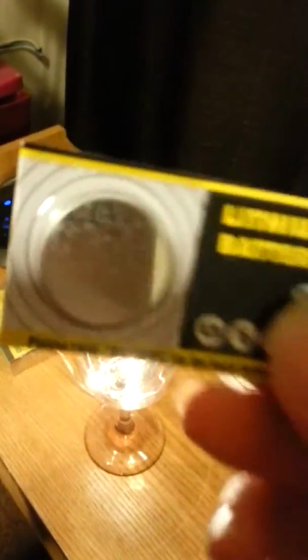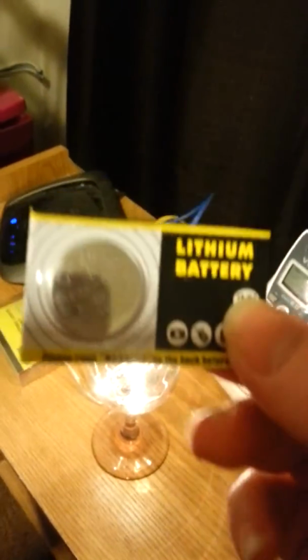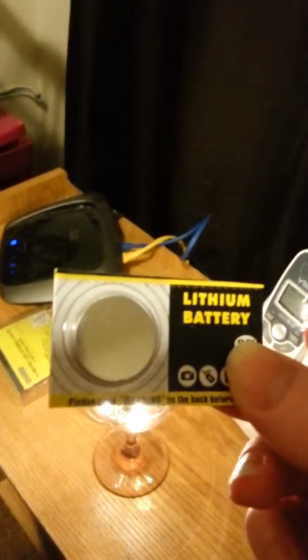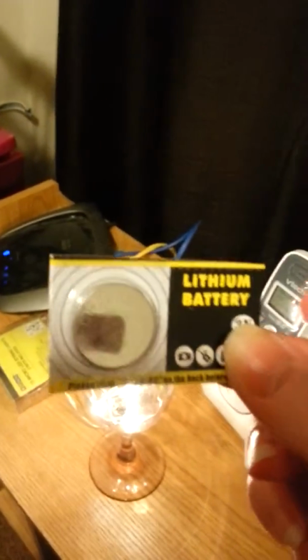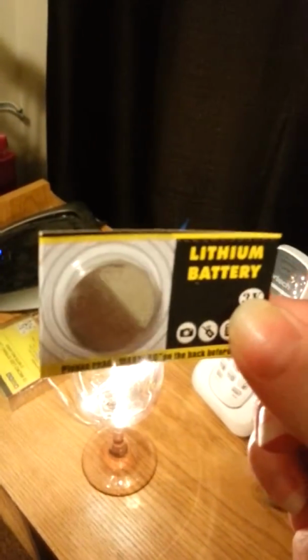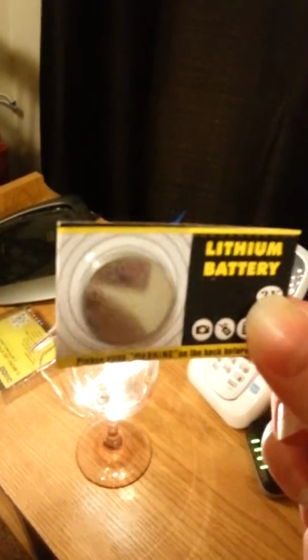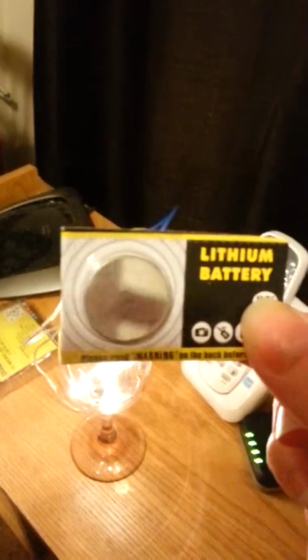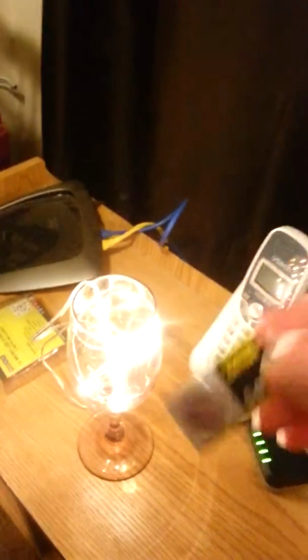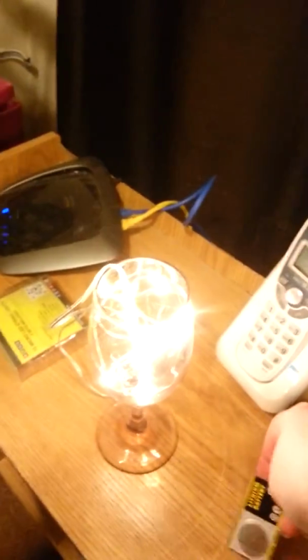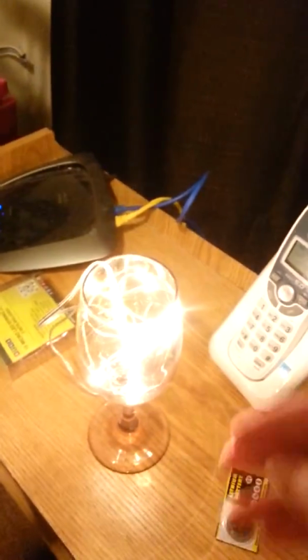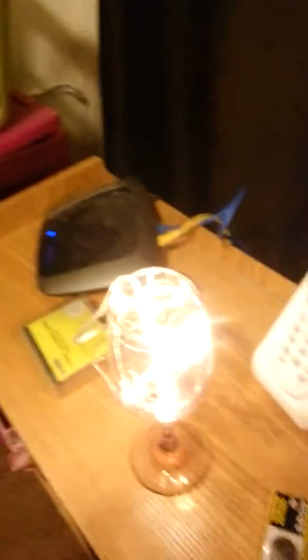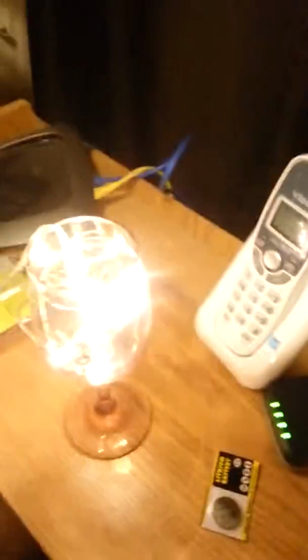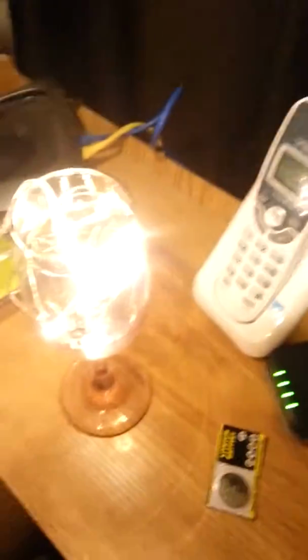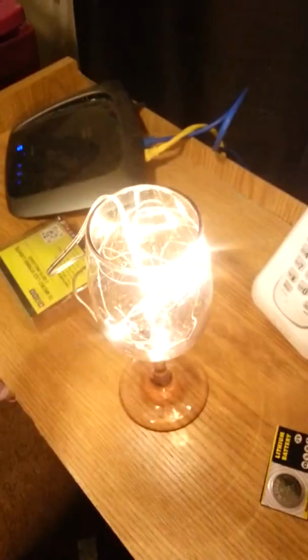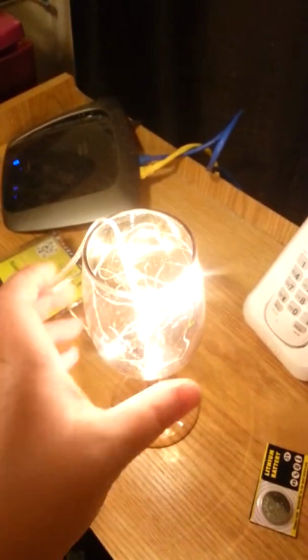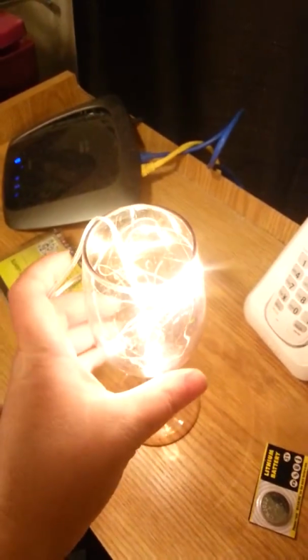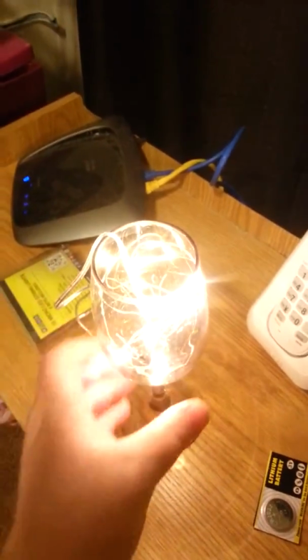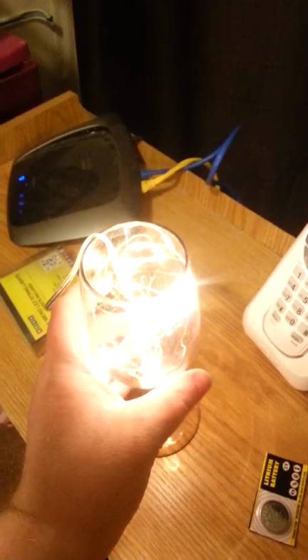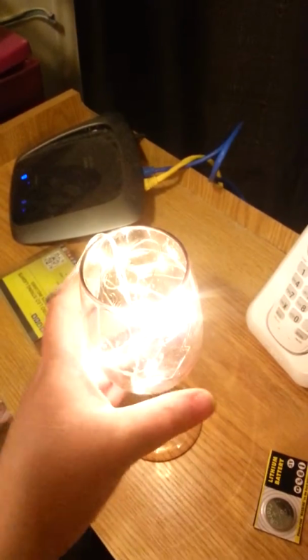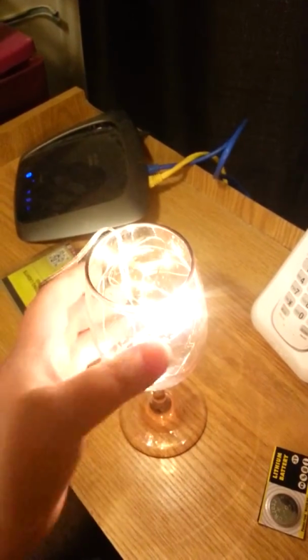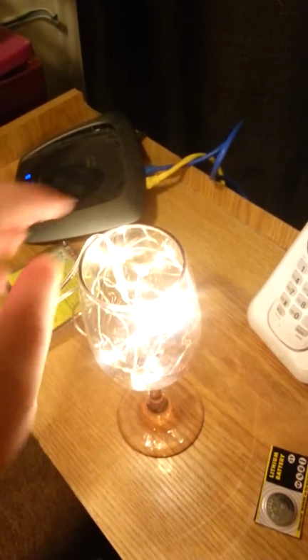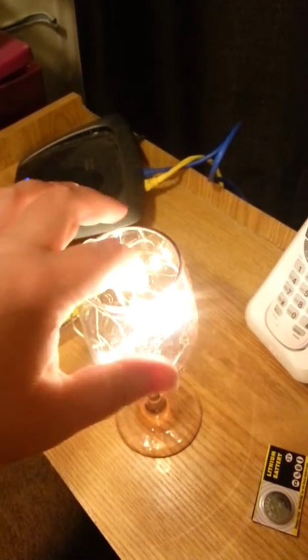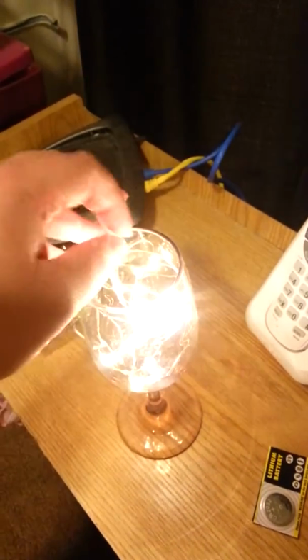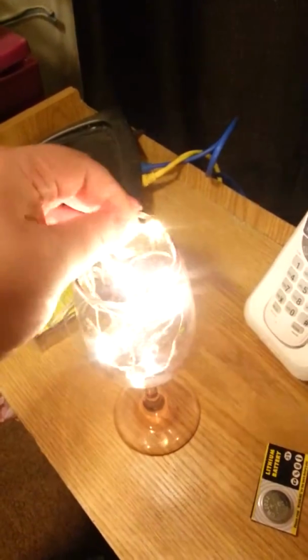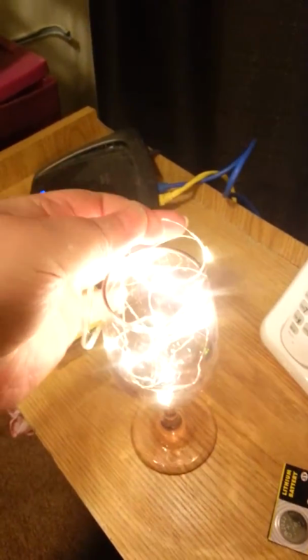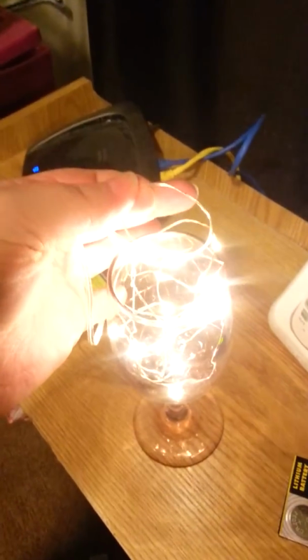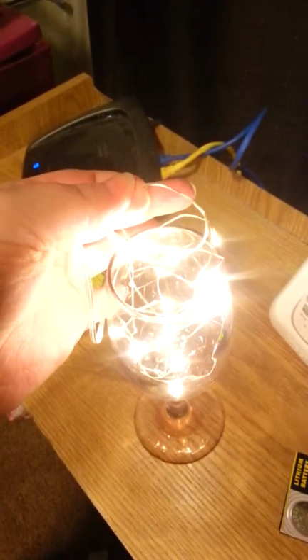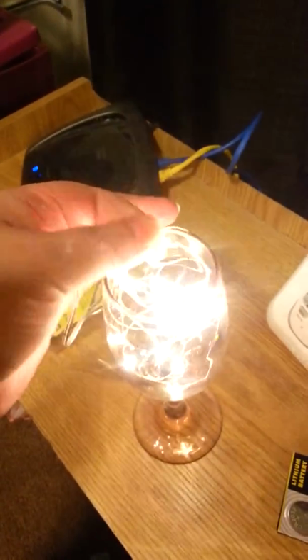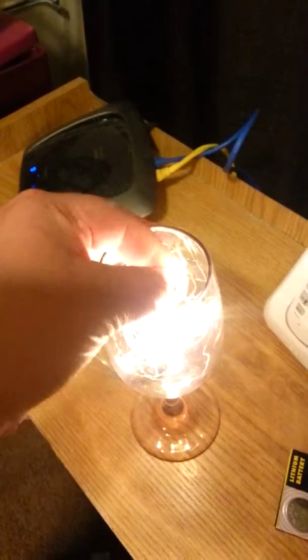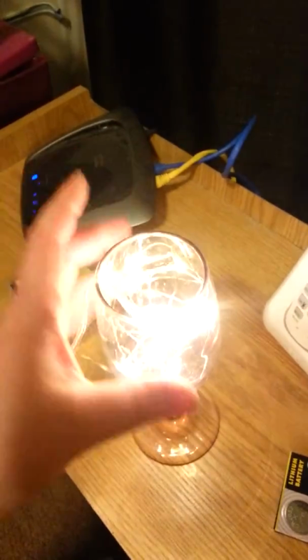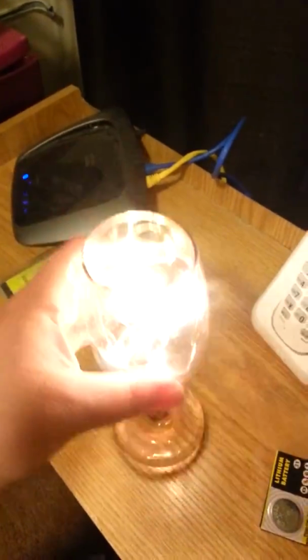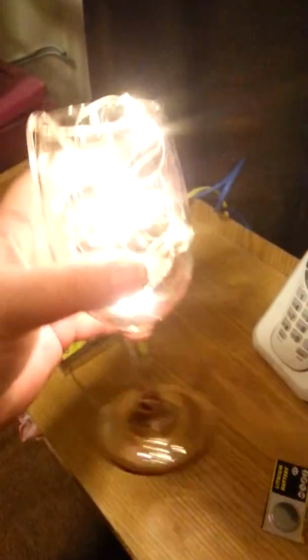They take CR2032 batteries, two per strand. Basically what it is, it's just a small wire with lights on it, so they're really easy to use.